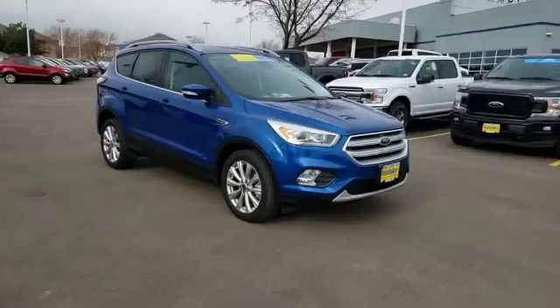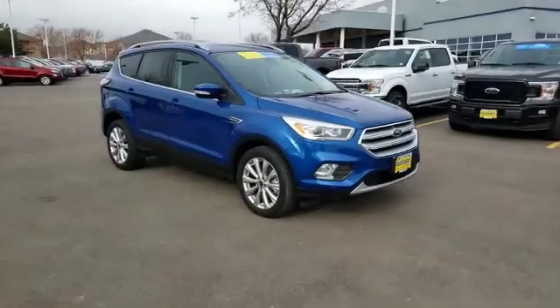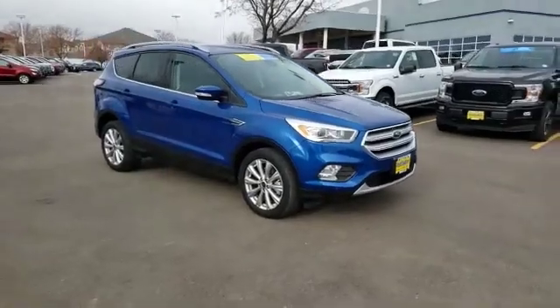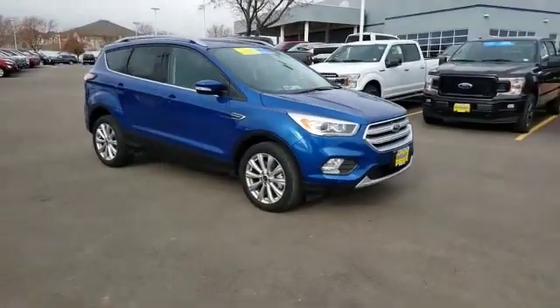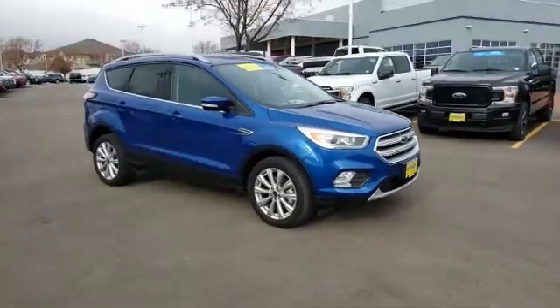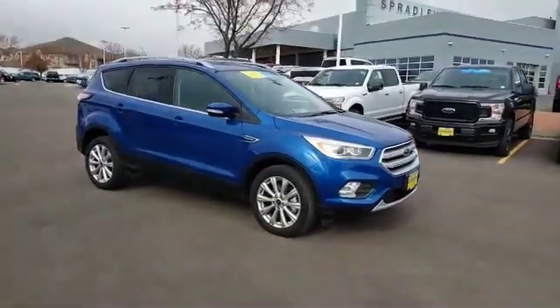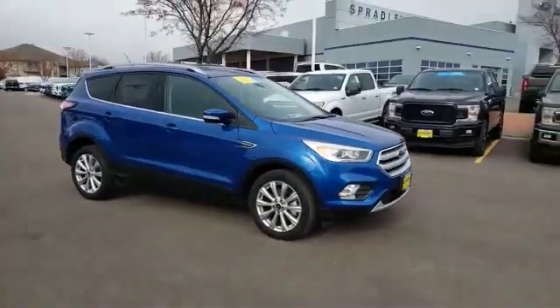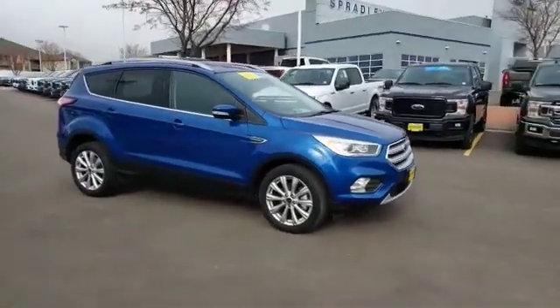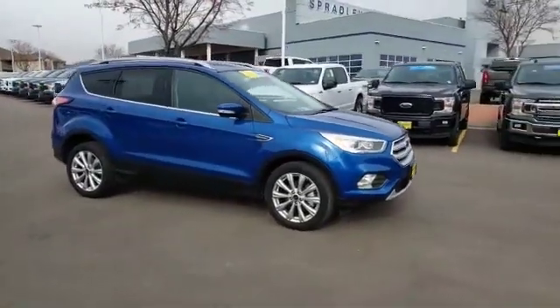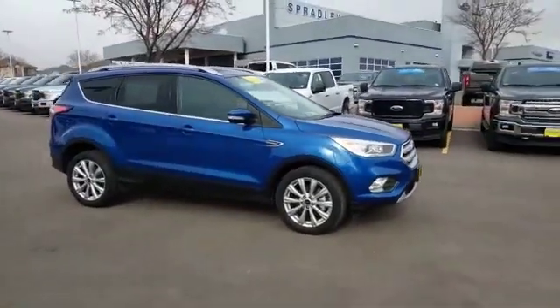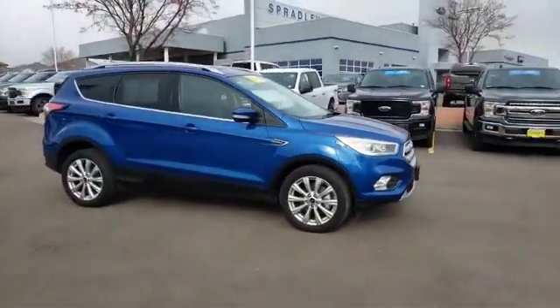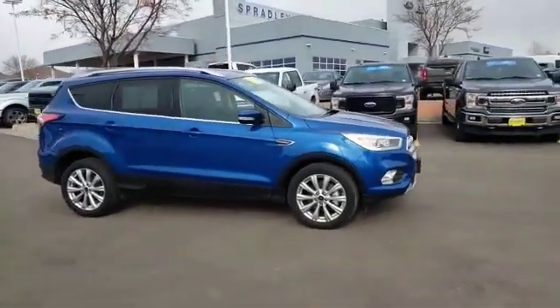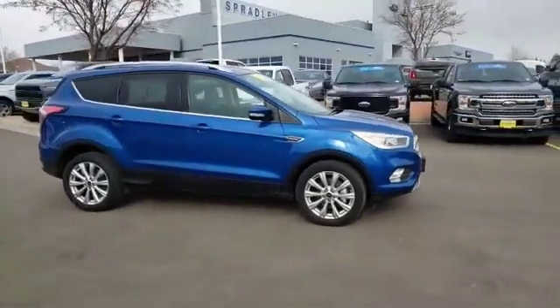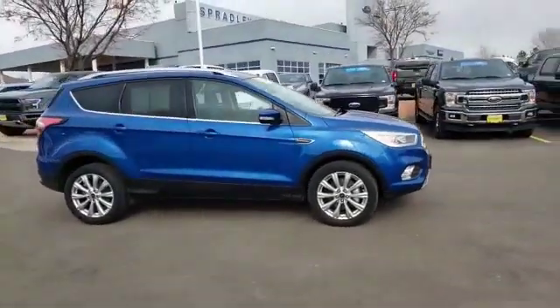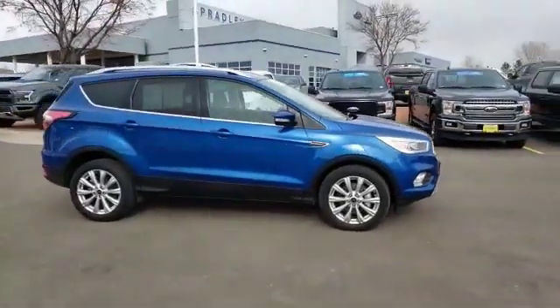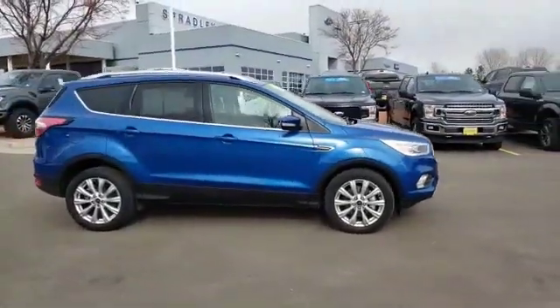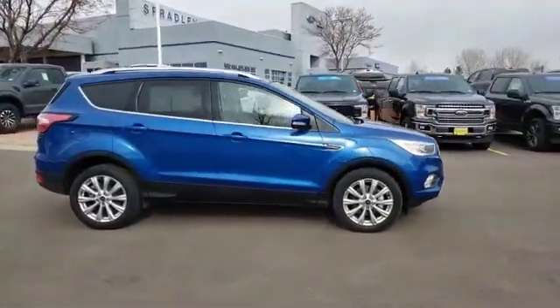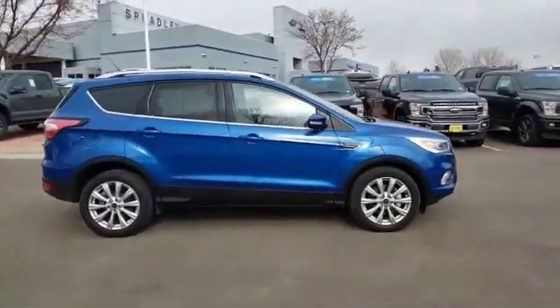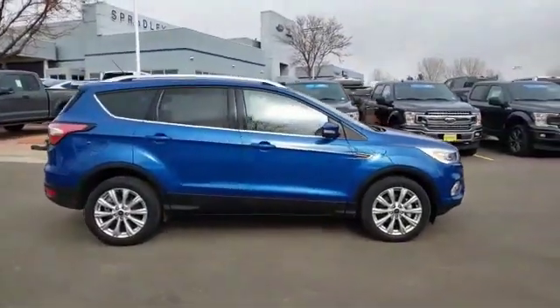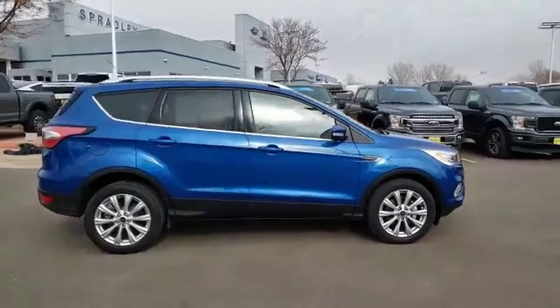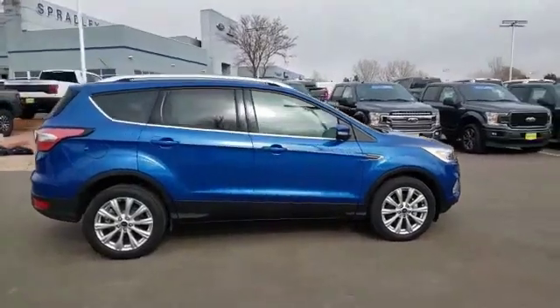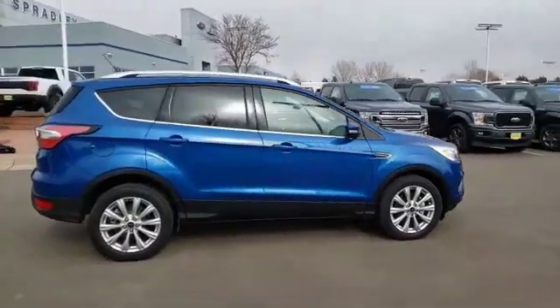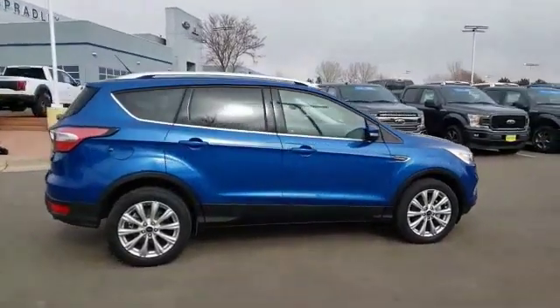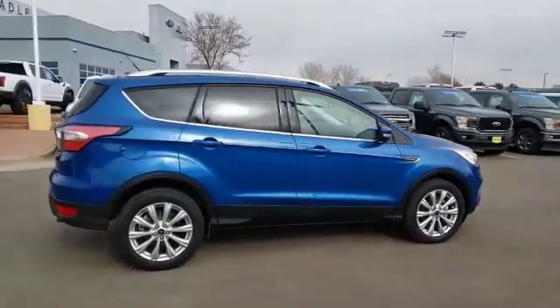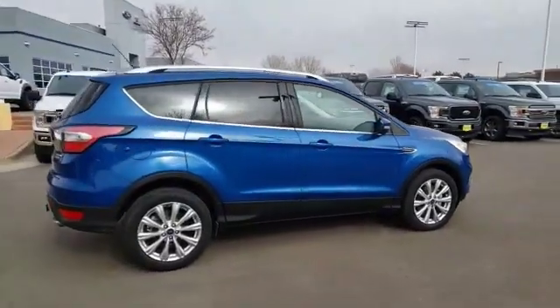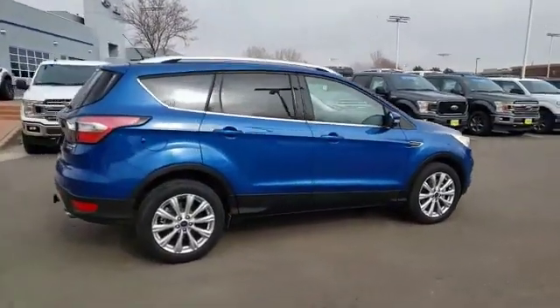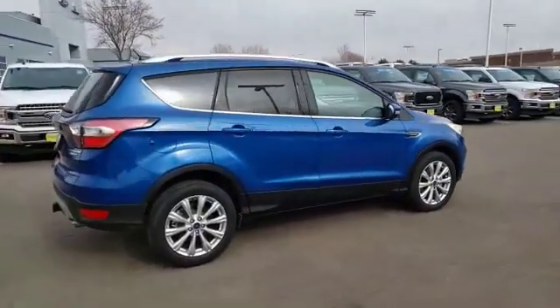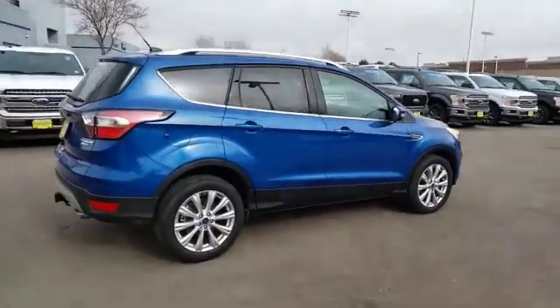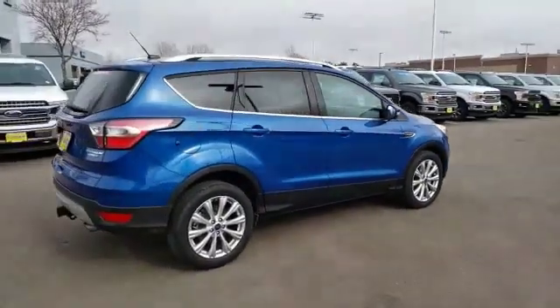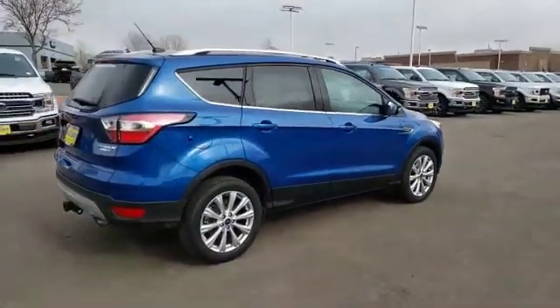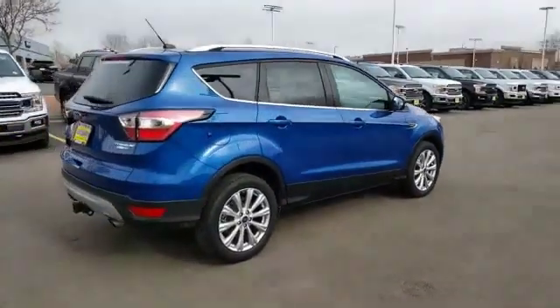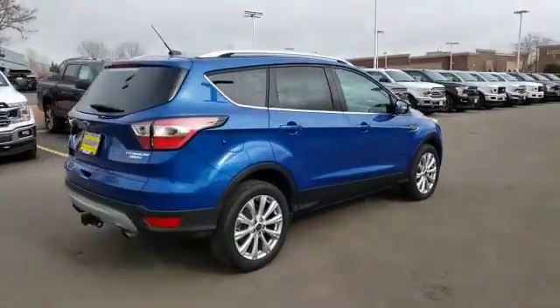Take a ride in the 2017 Escape. Gas engines flex, tow, sip, and go with Ford Escape.